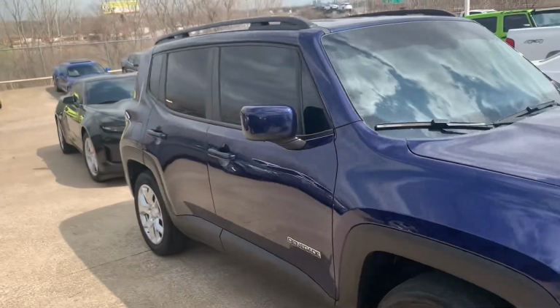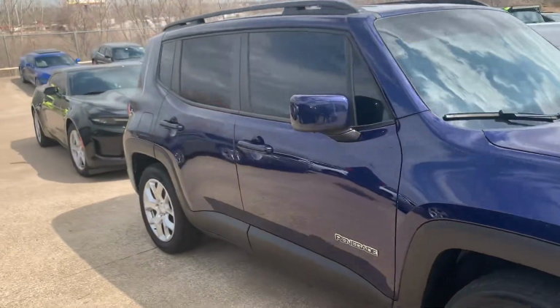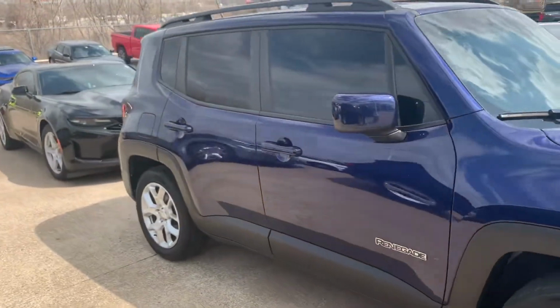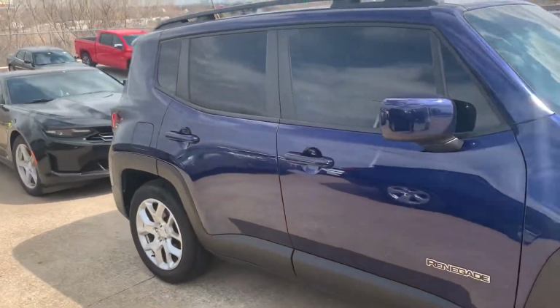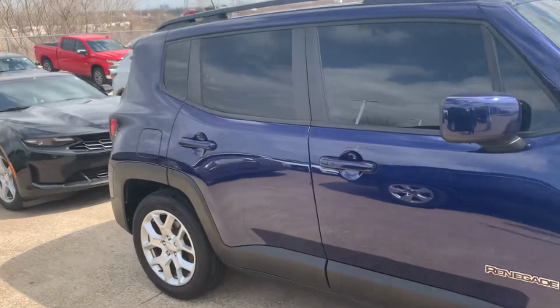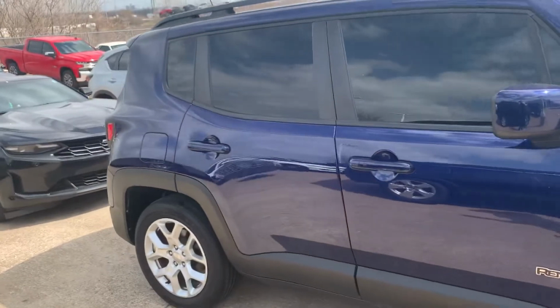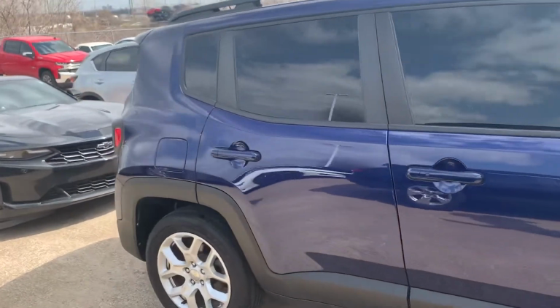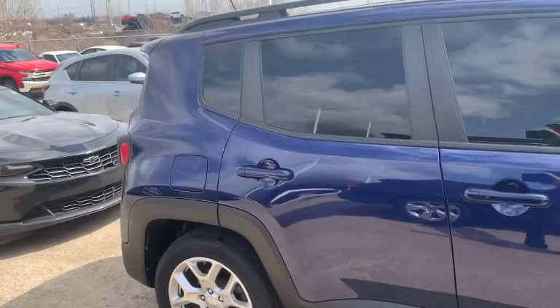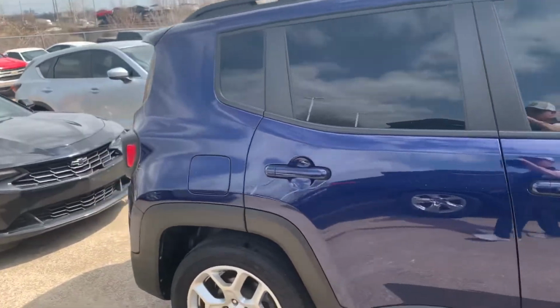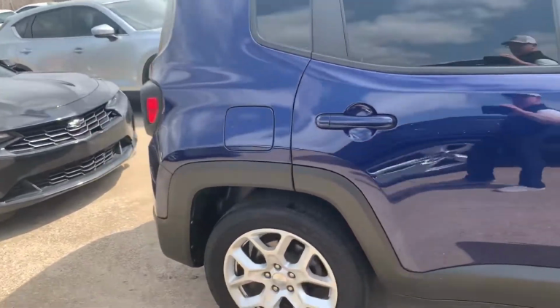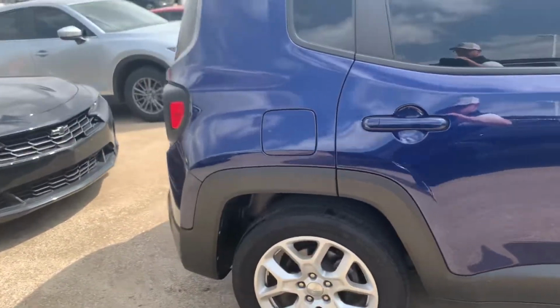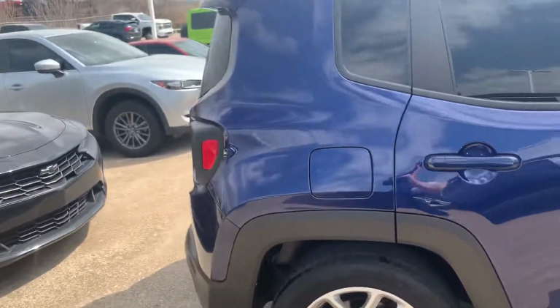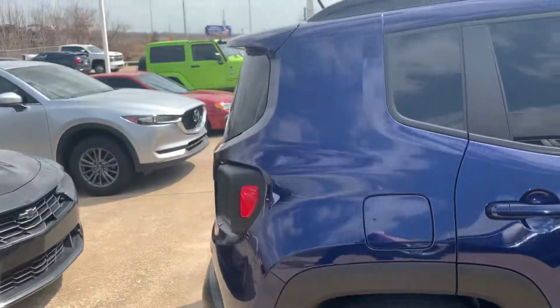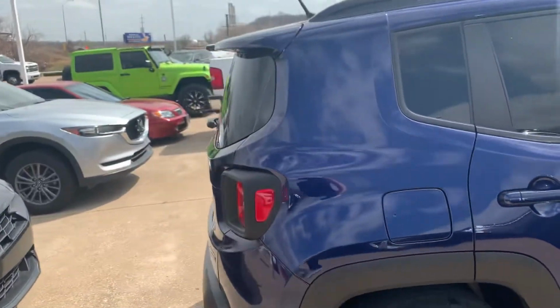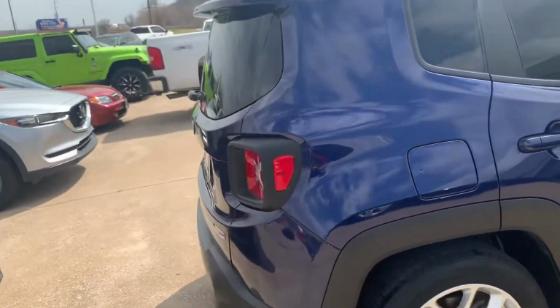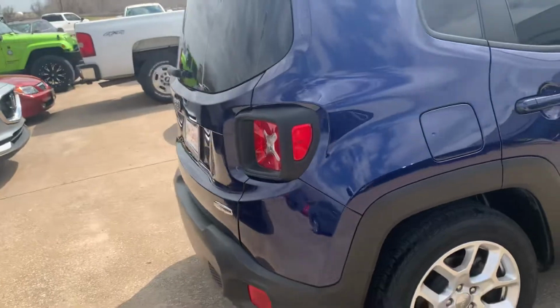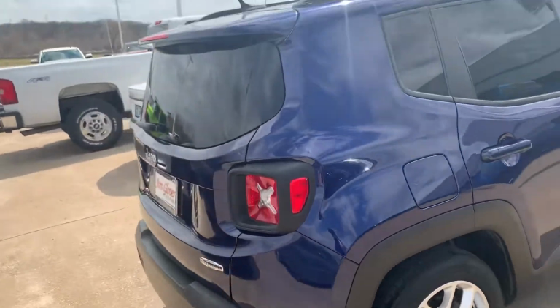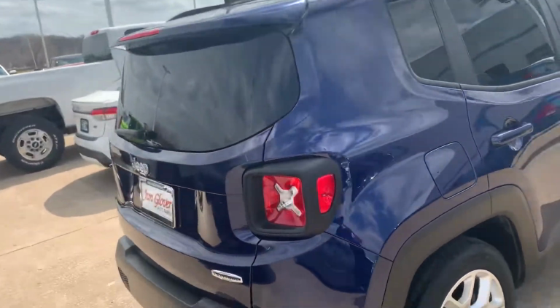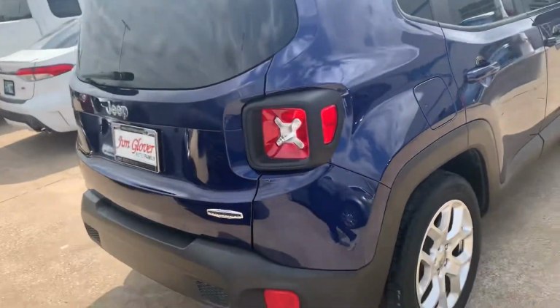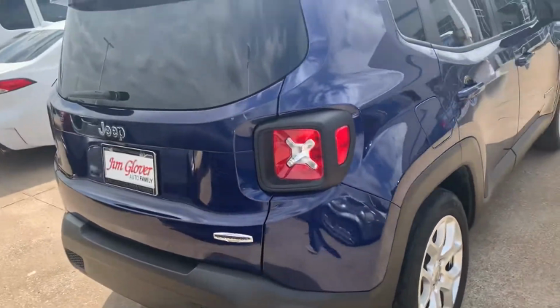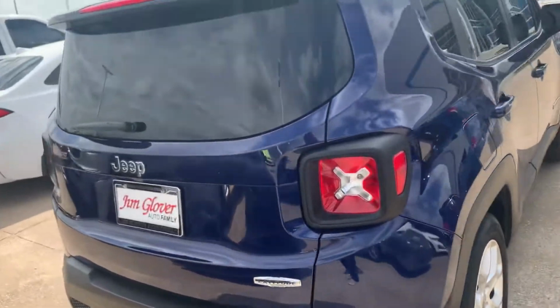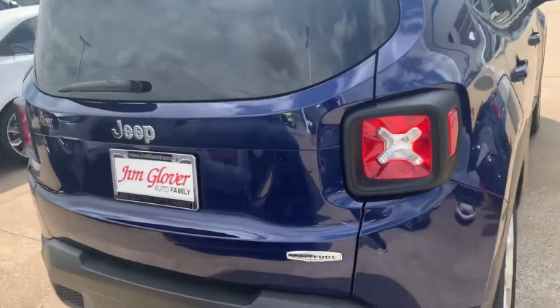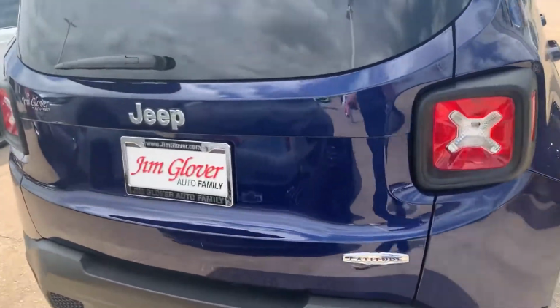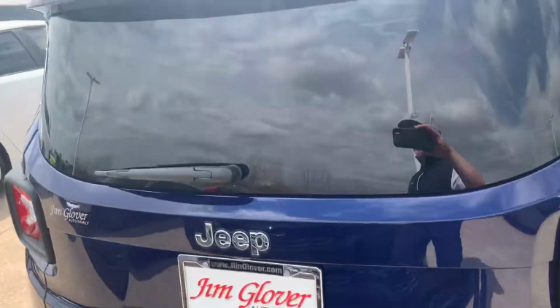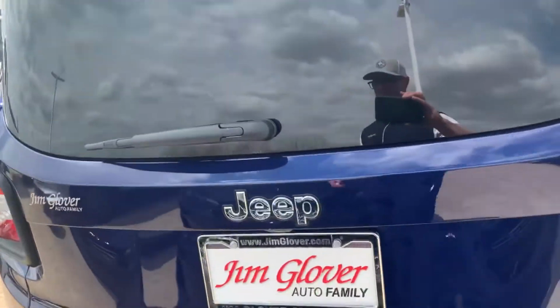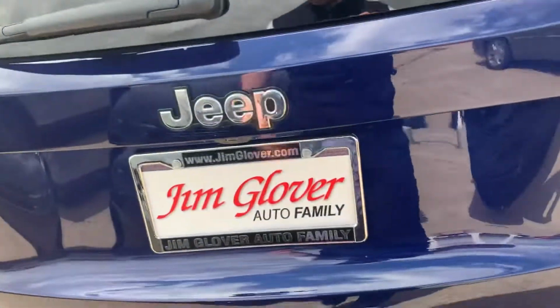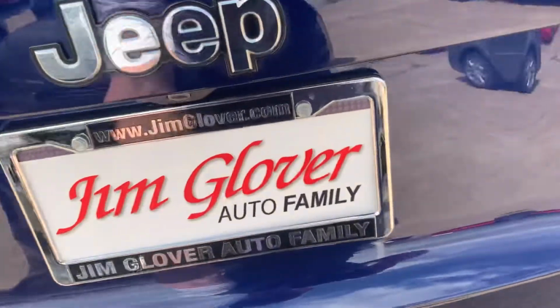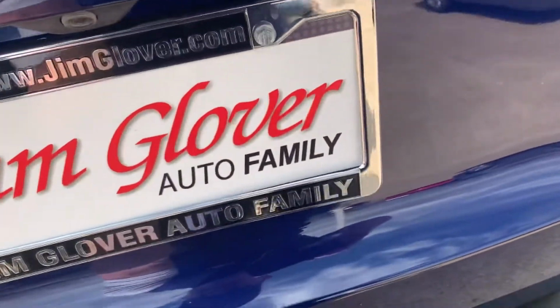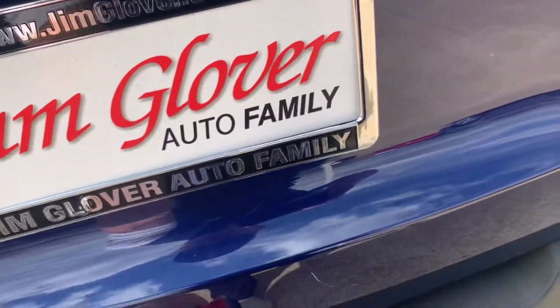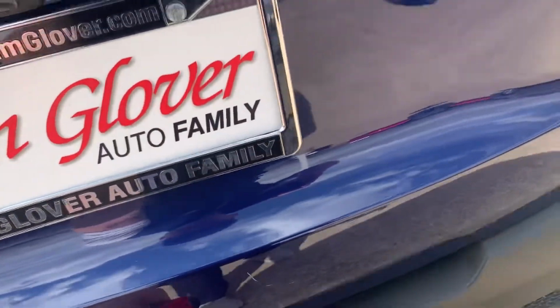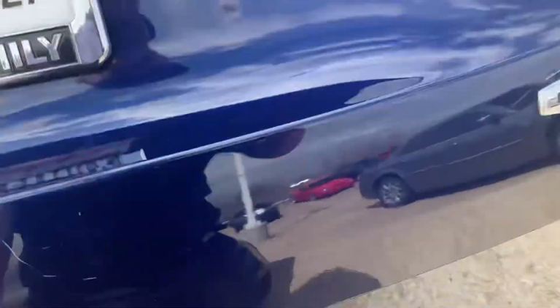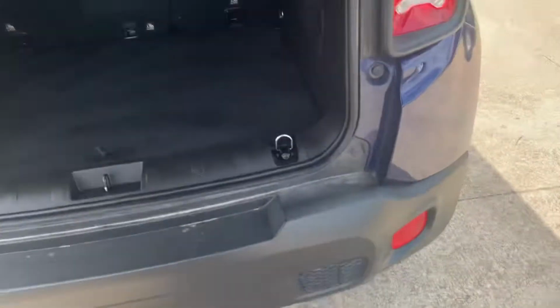I'm a visual person, Alice — I hope these videos help. Both of these are available. This one's two years older and does have about twice the miles on it than the one we have over there at our store.